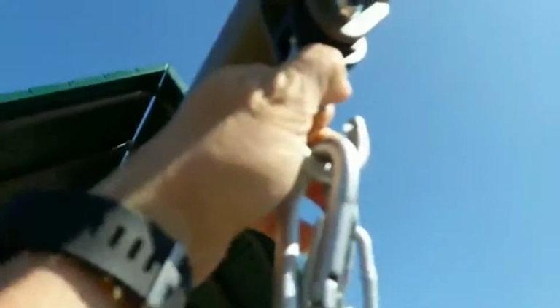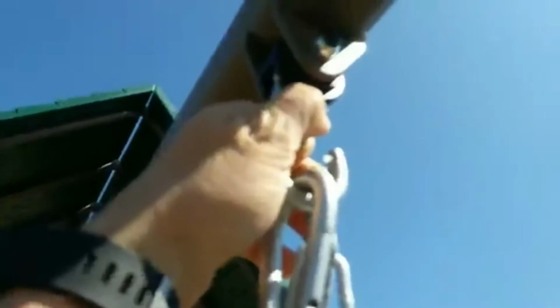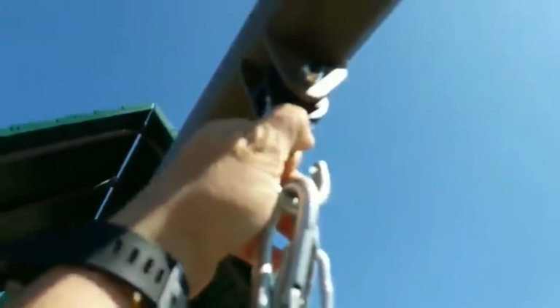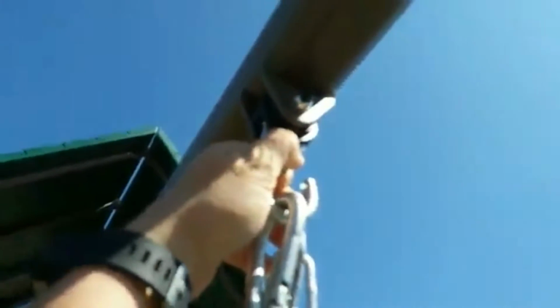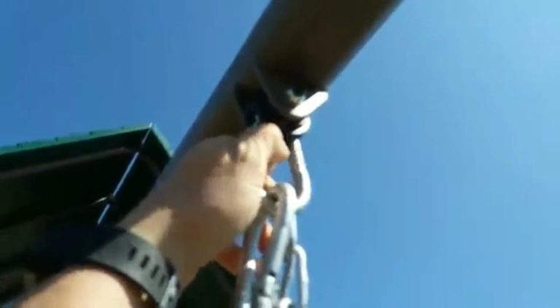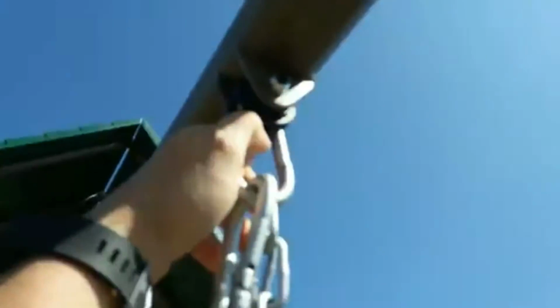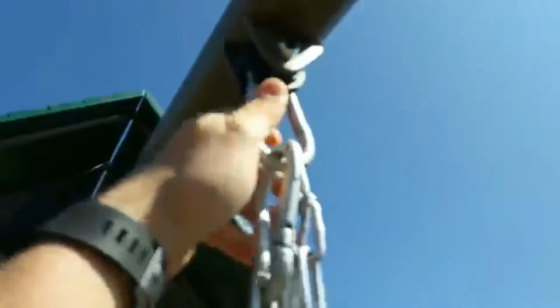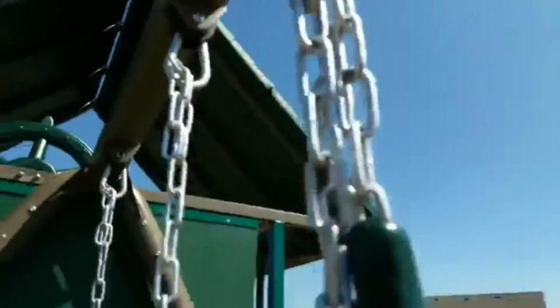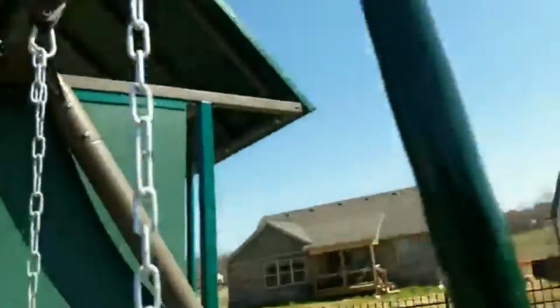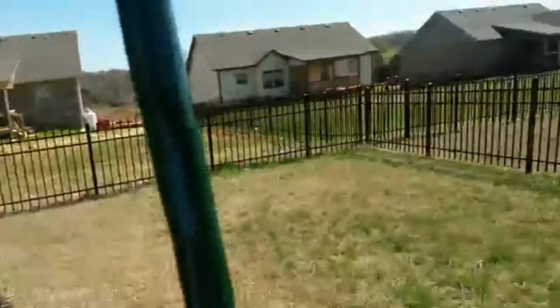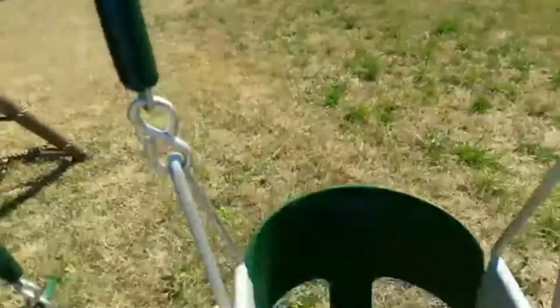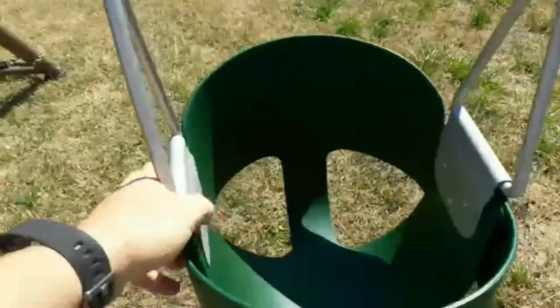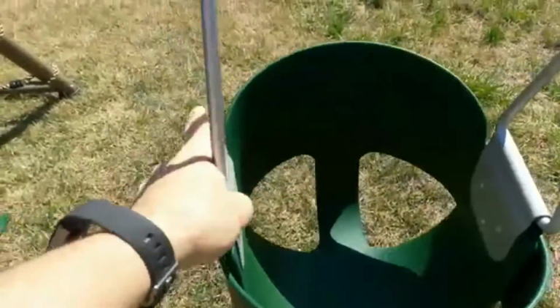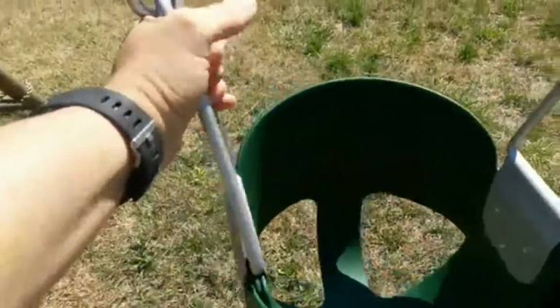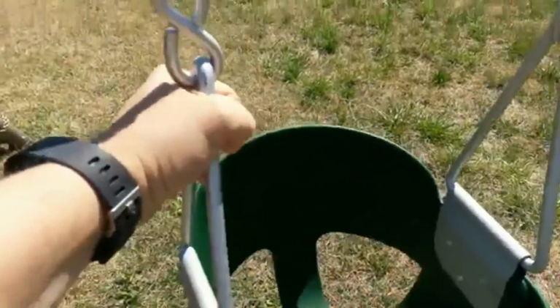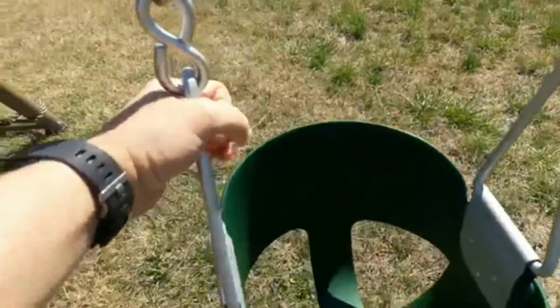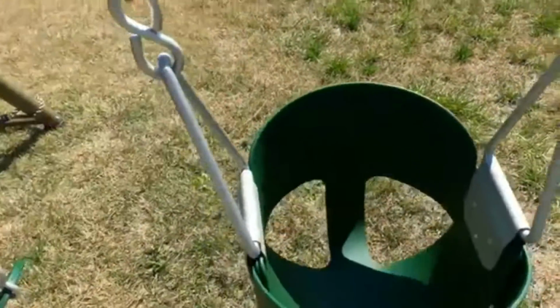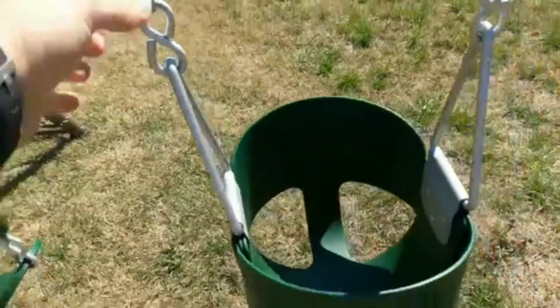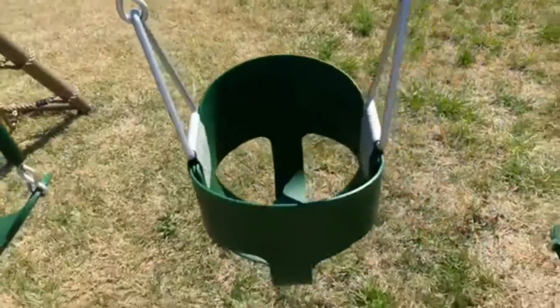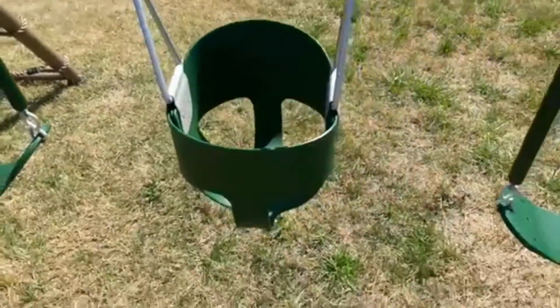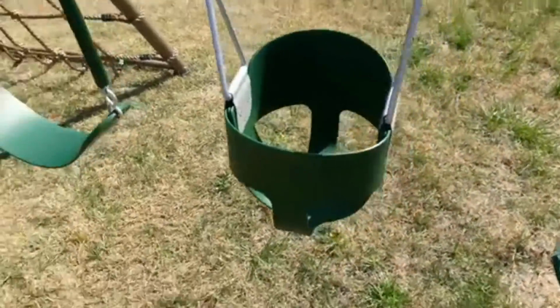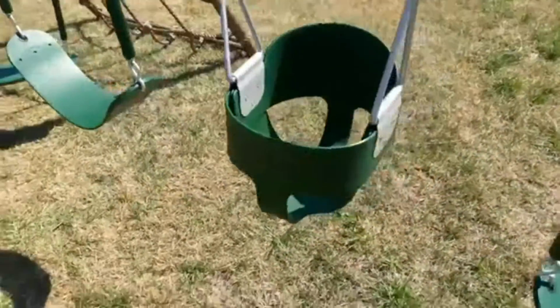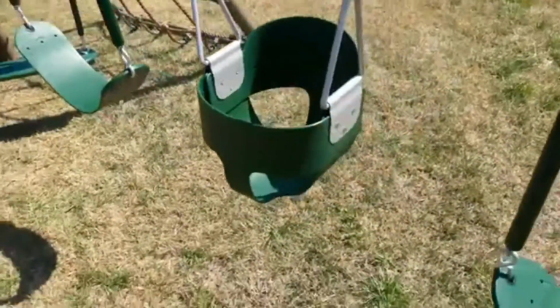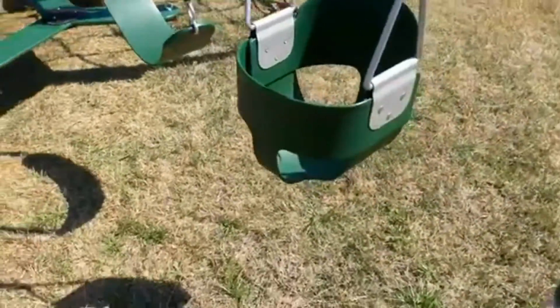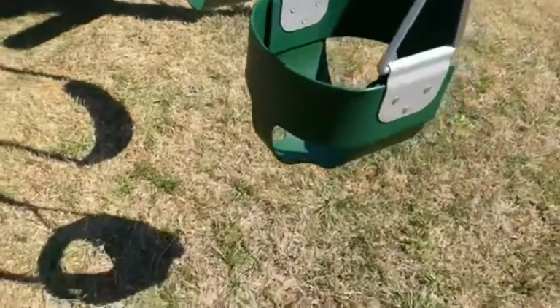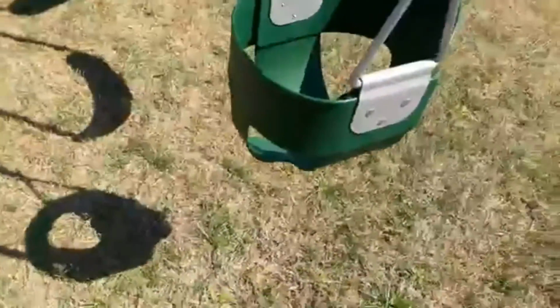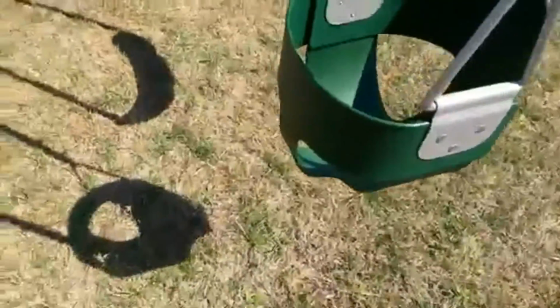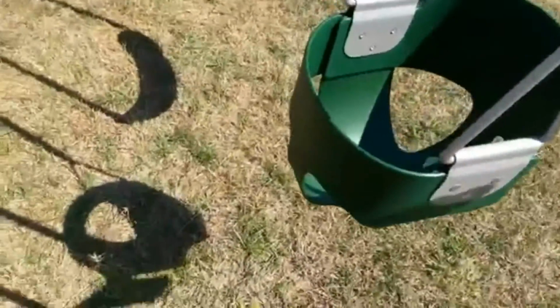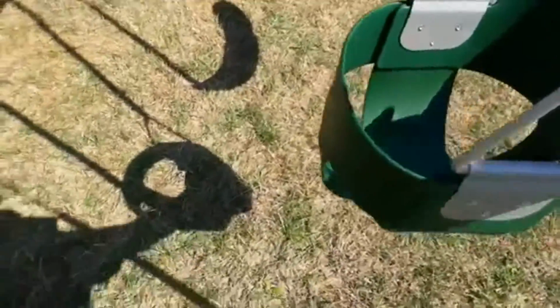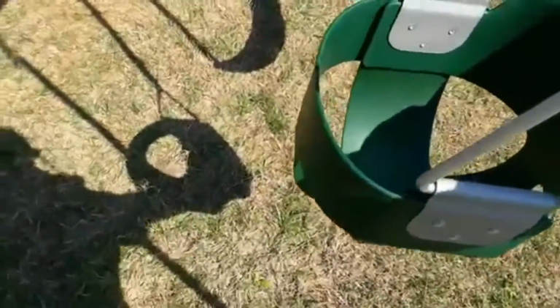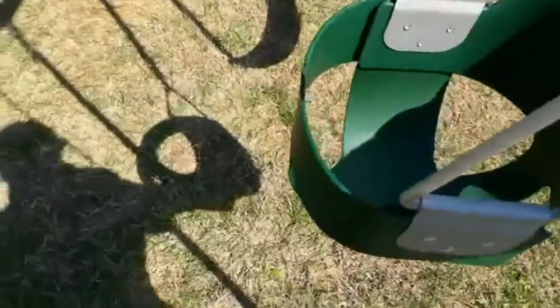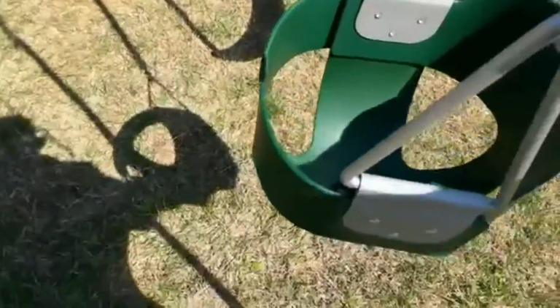I'm just really impressed with the construction and it looks like it's going to really hold up to the weather.